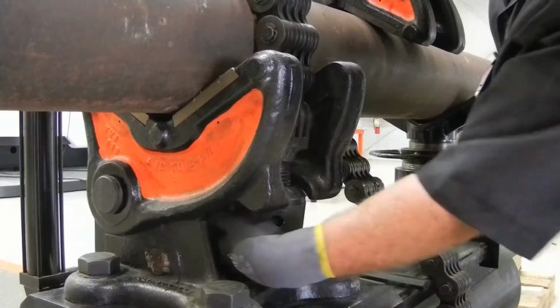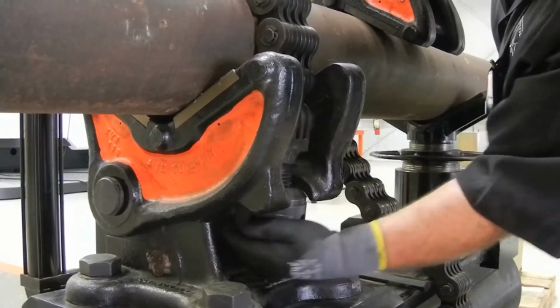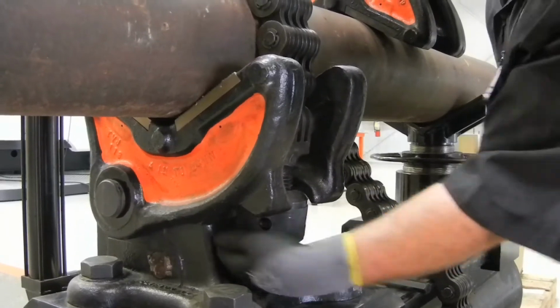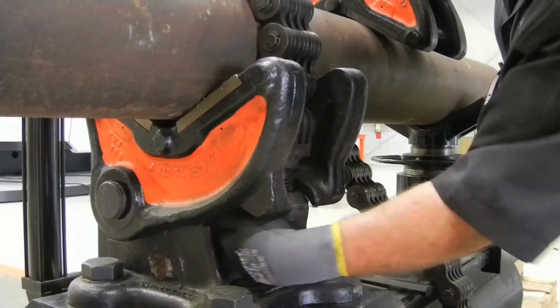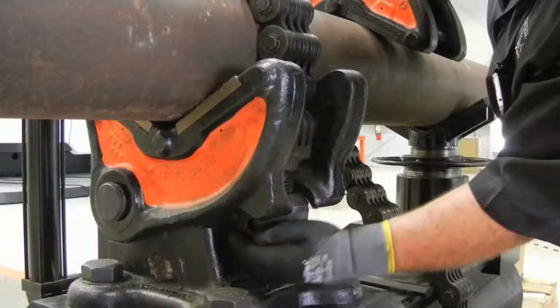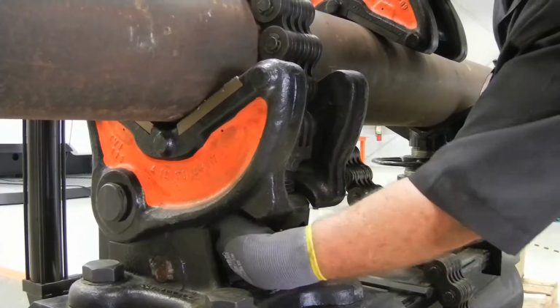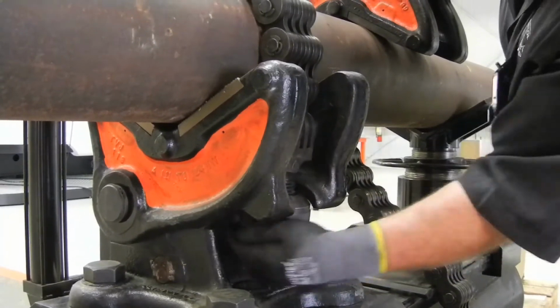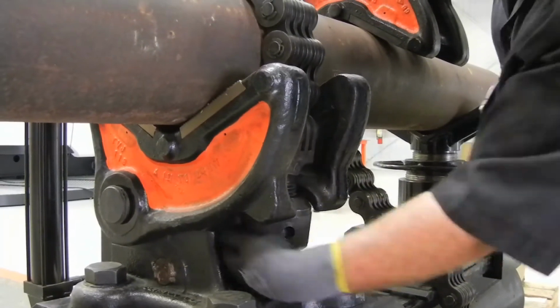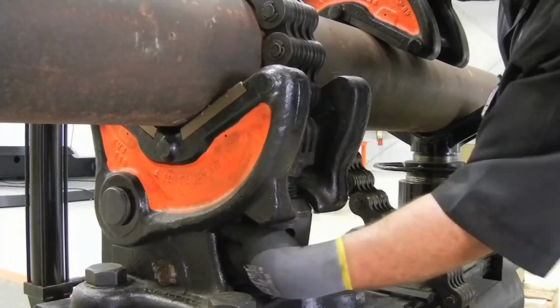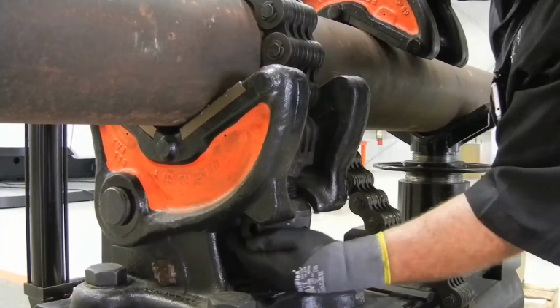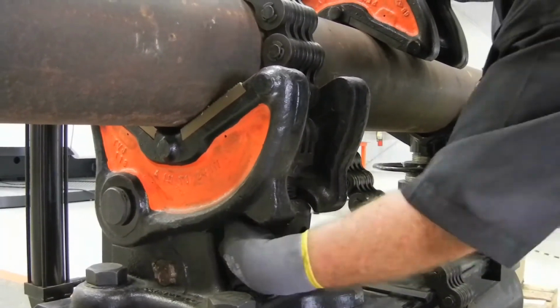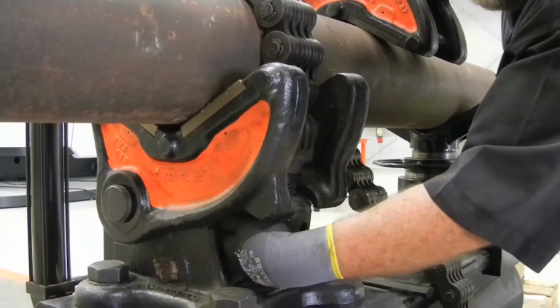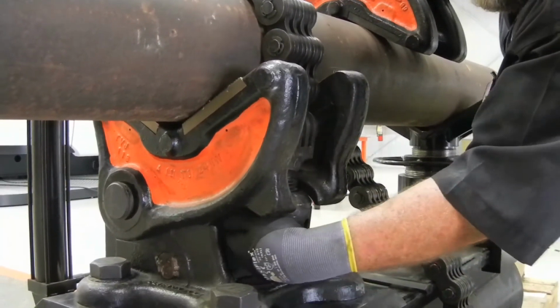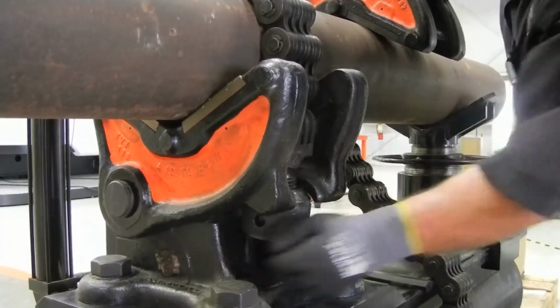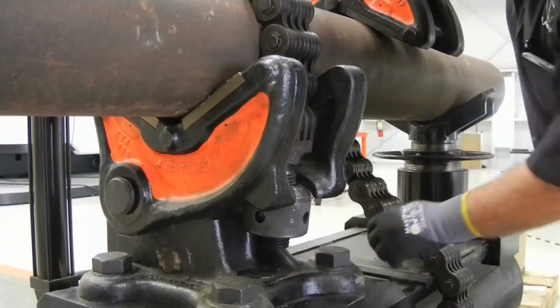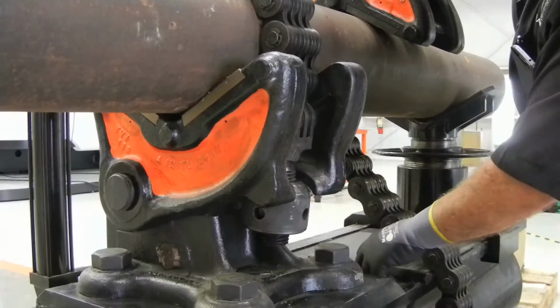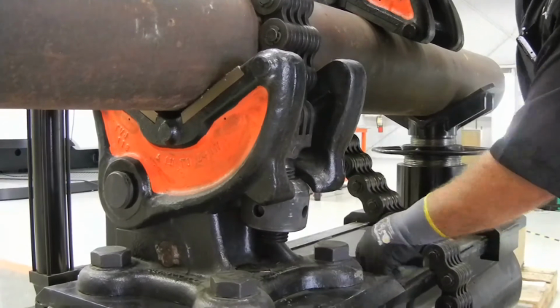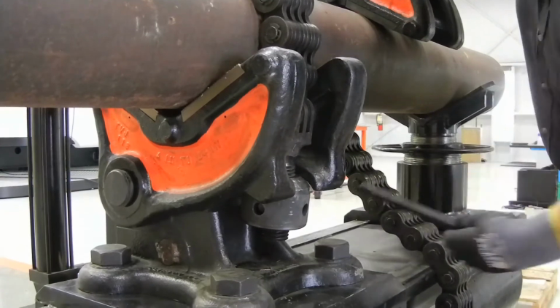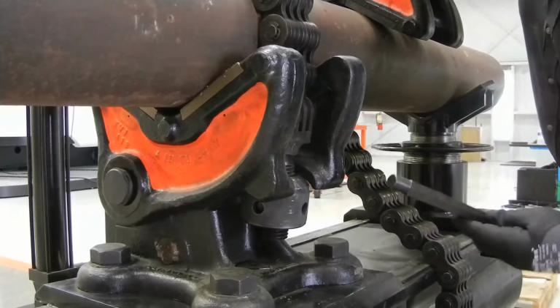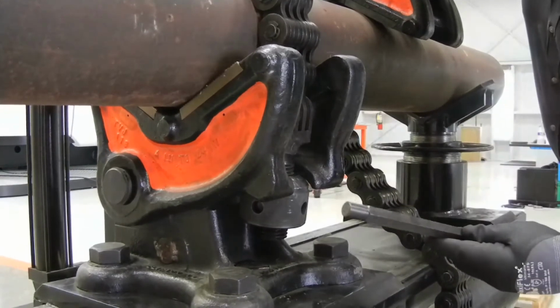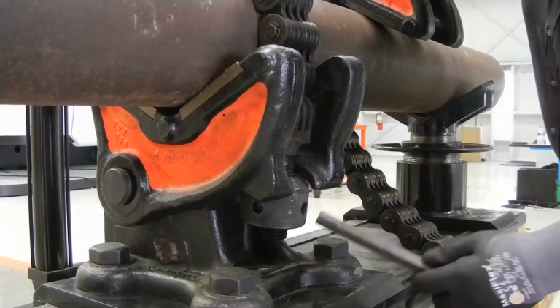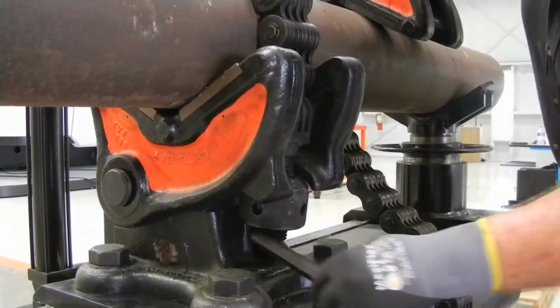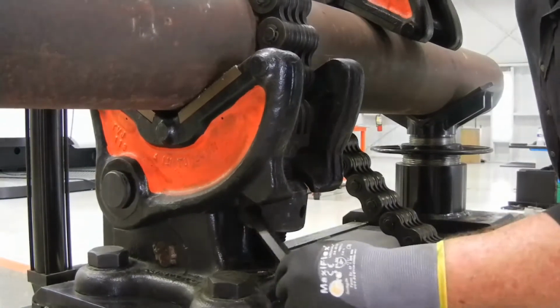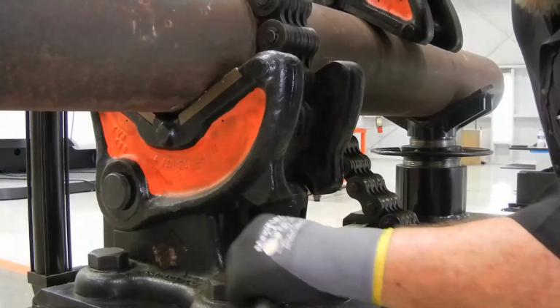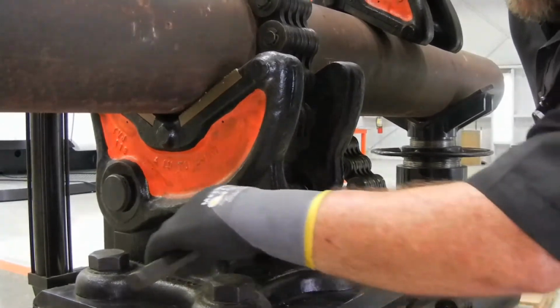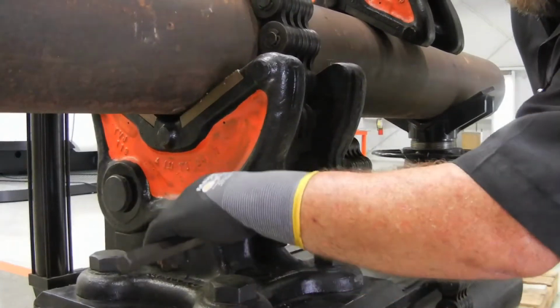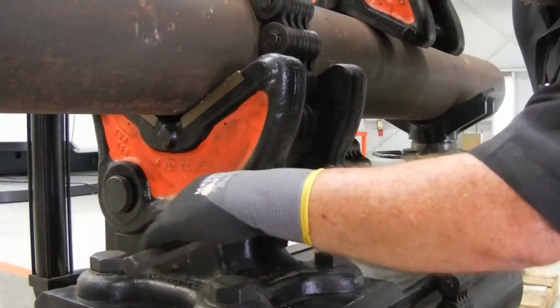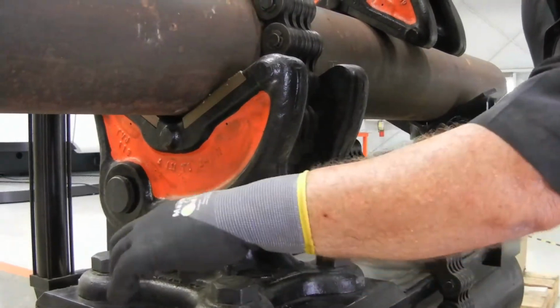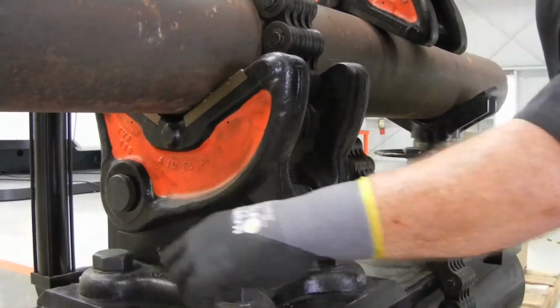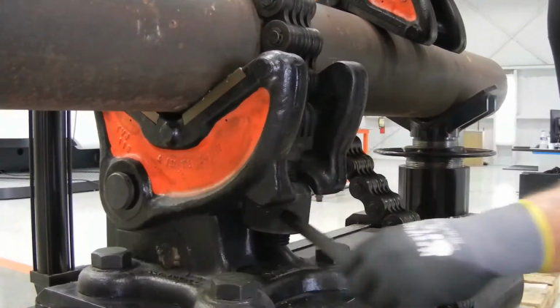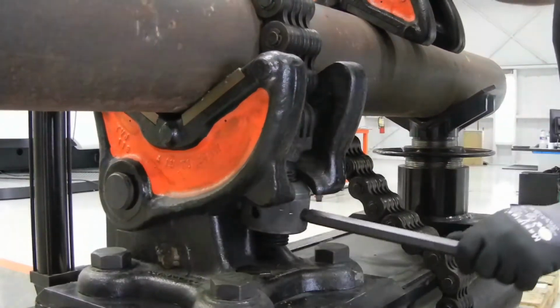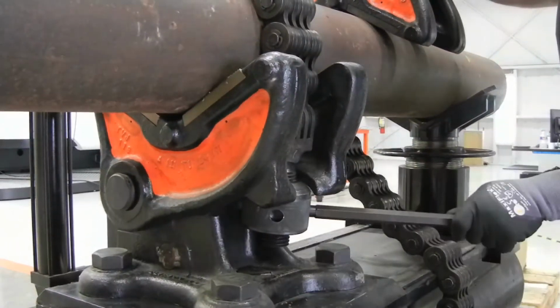Tighten the chain screw nut on the vise until hand tight, and then, using the nut lever, tighten the chain screw nut one quarter turn.